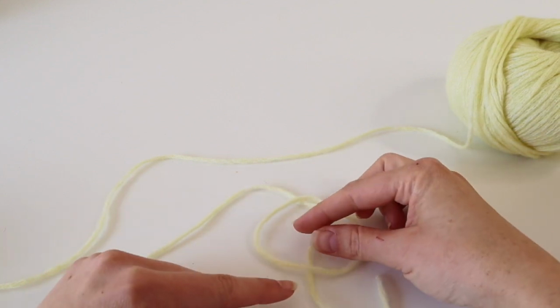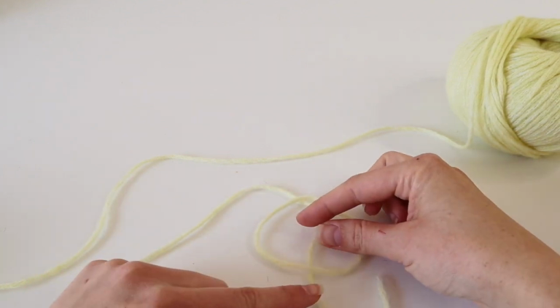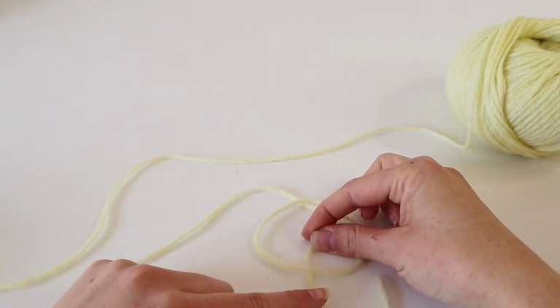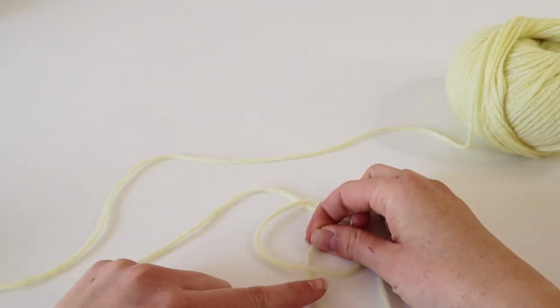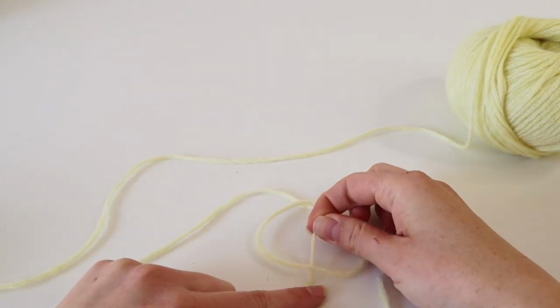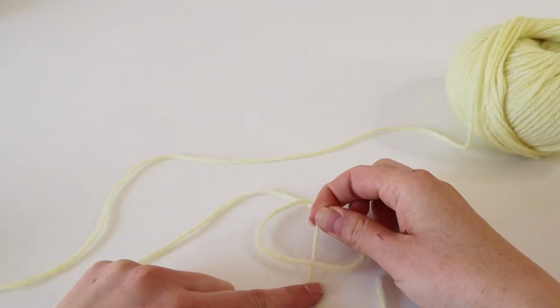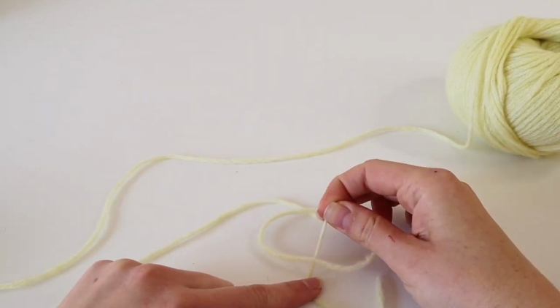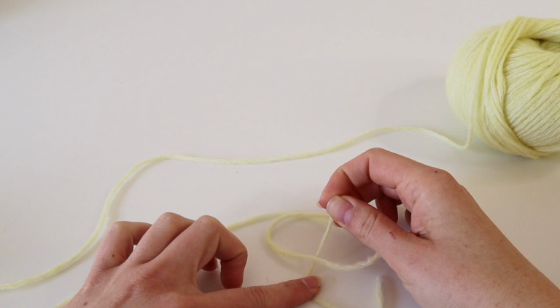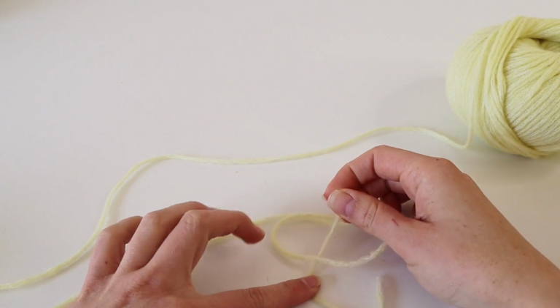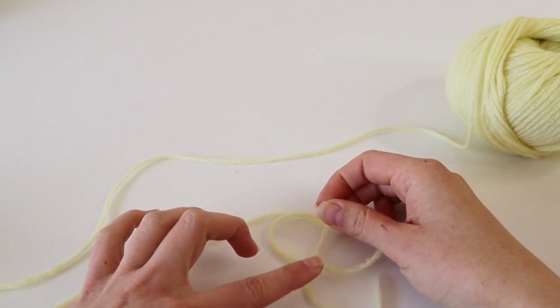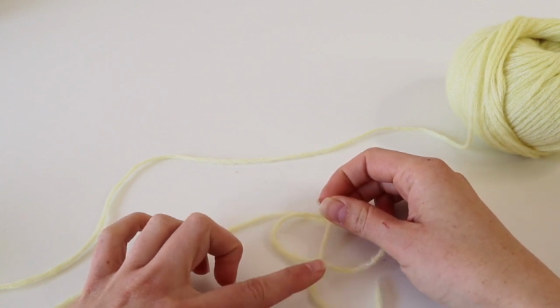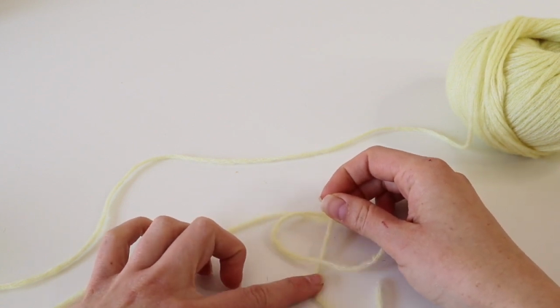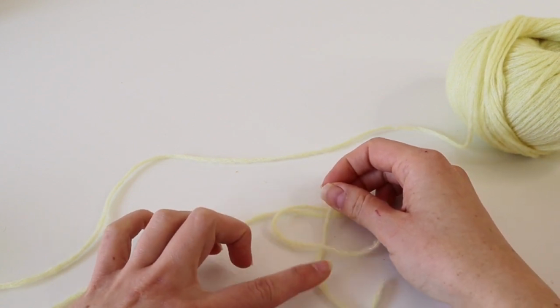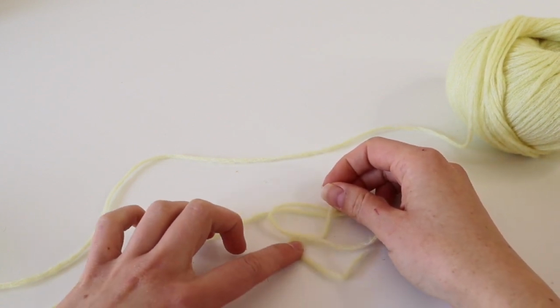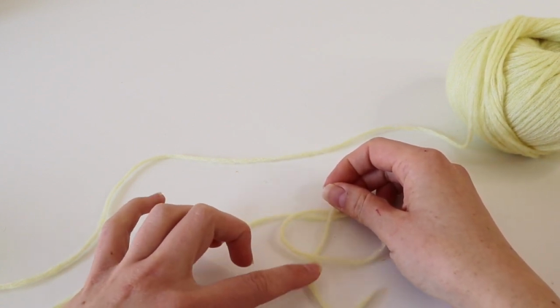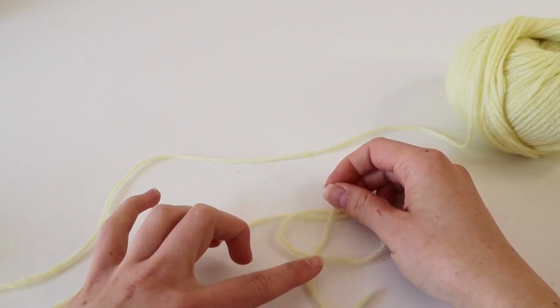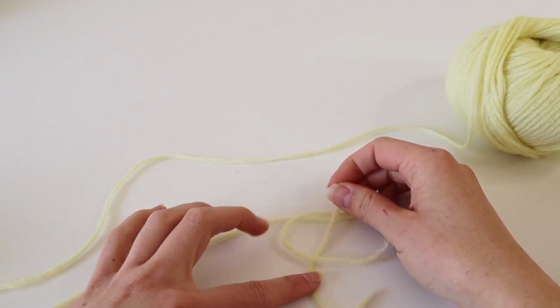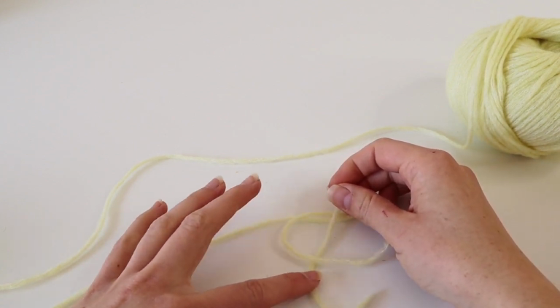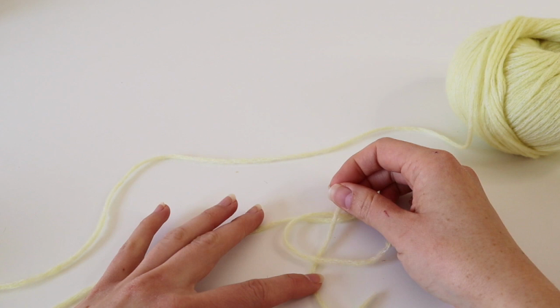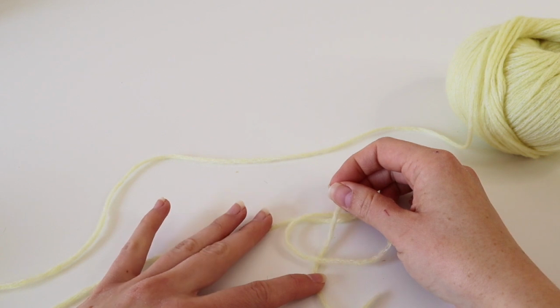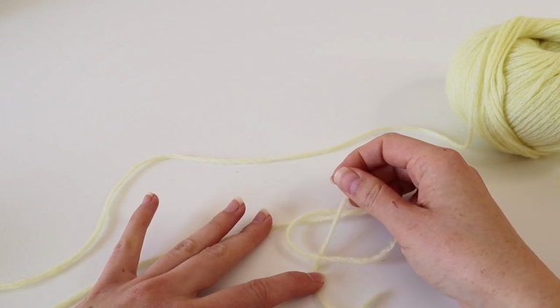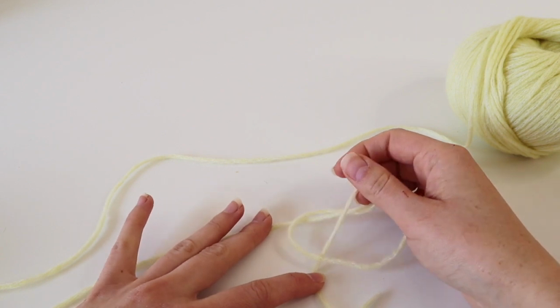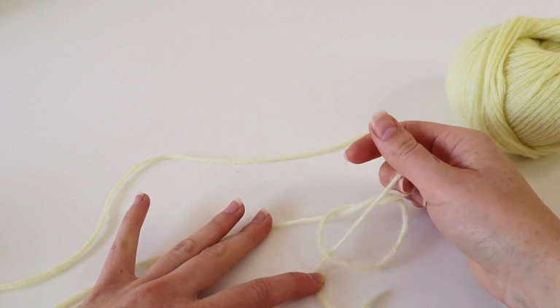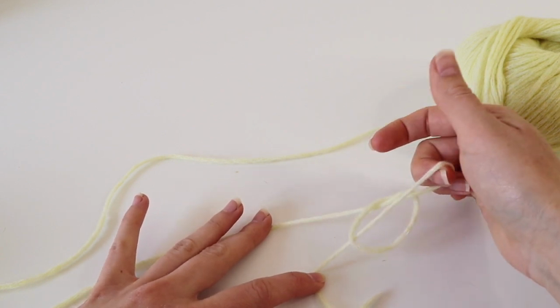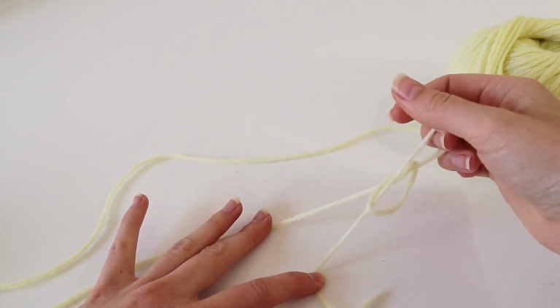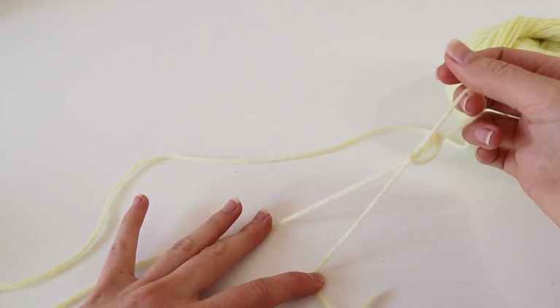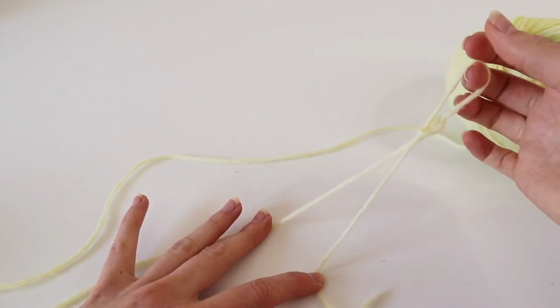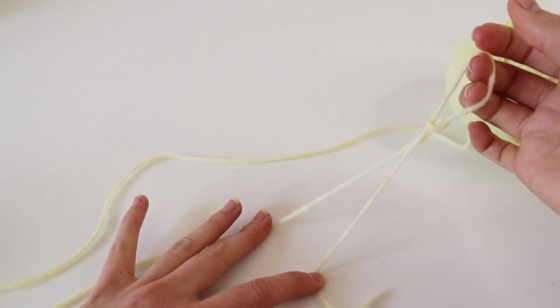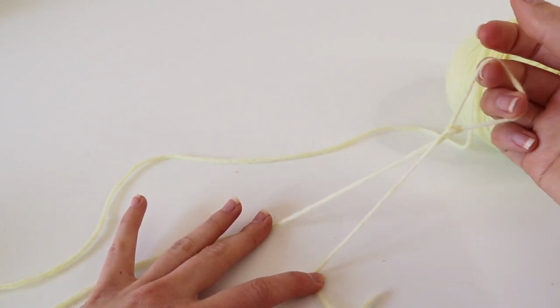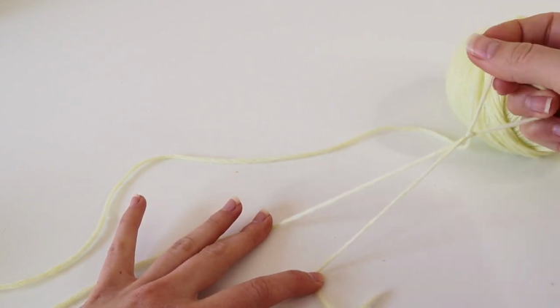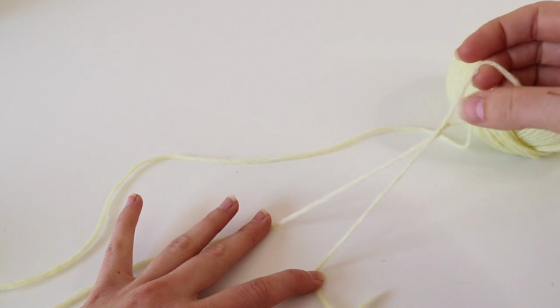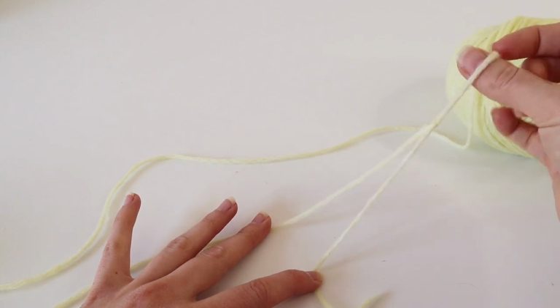Pull the part that you just put underneath, hold the short end with your finger, hold the other end too, and carefully pull, pull, pull until you have a knot.